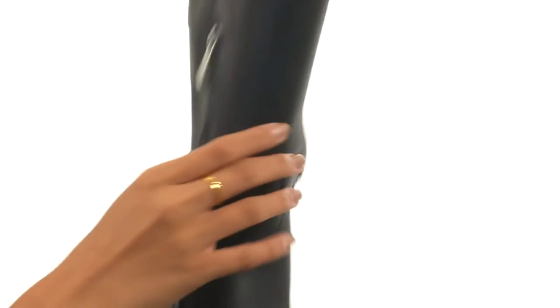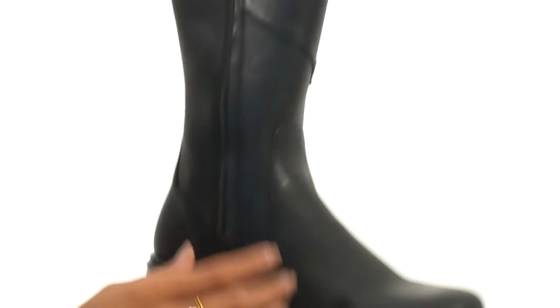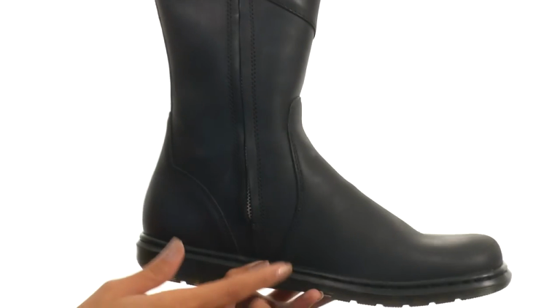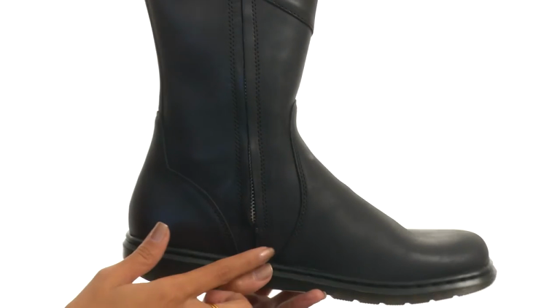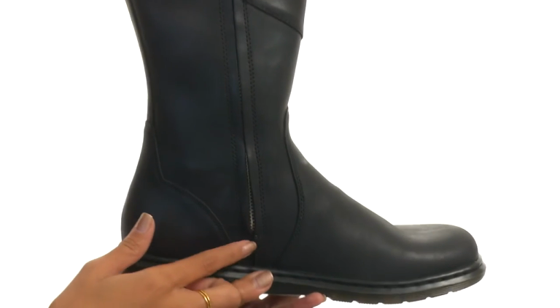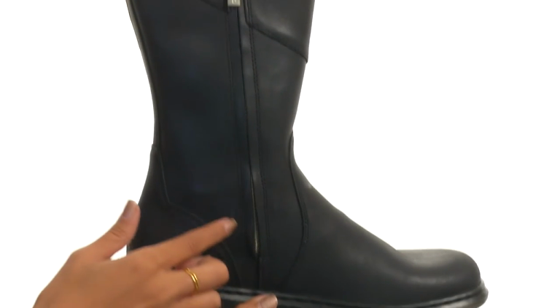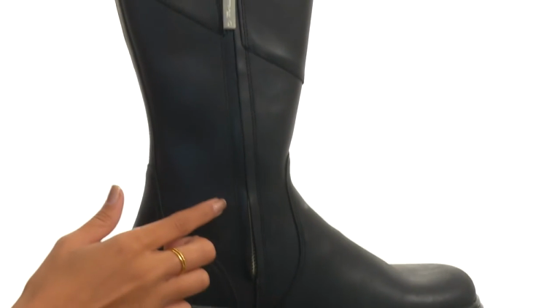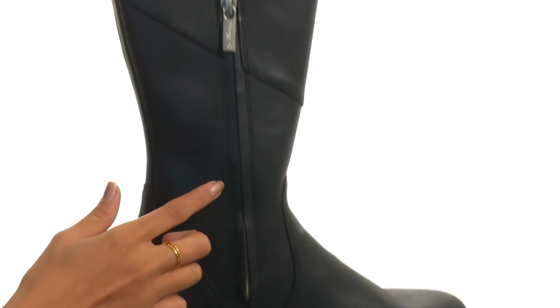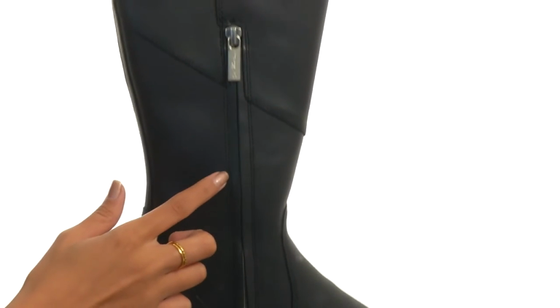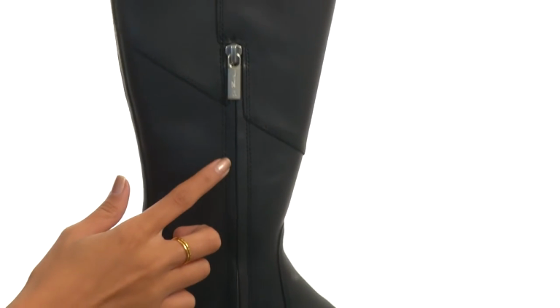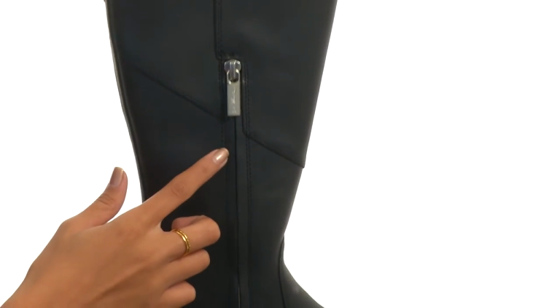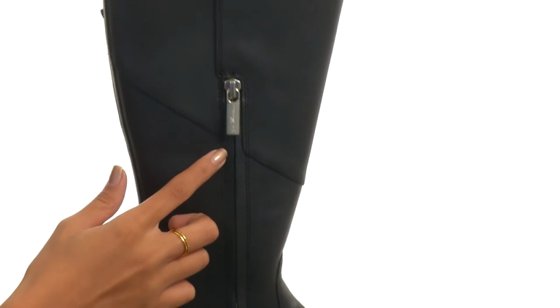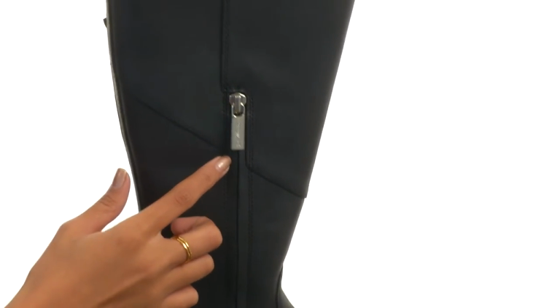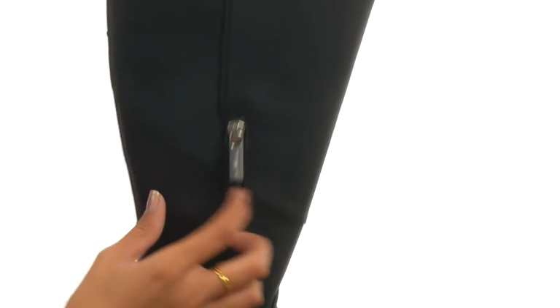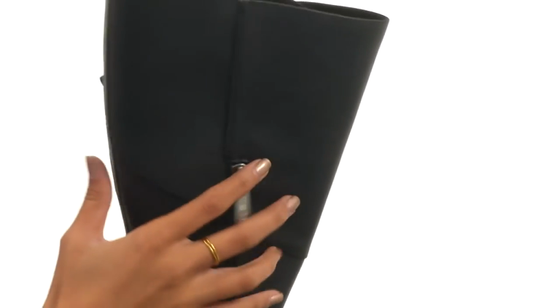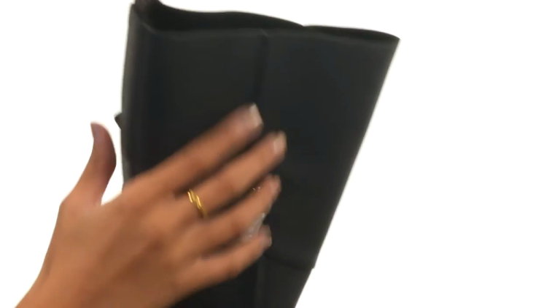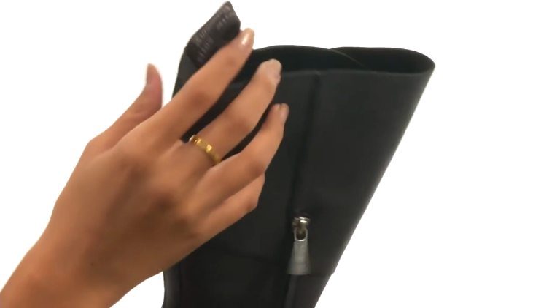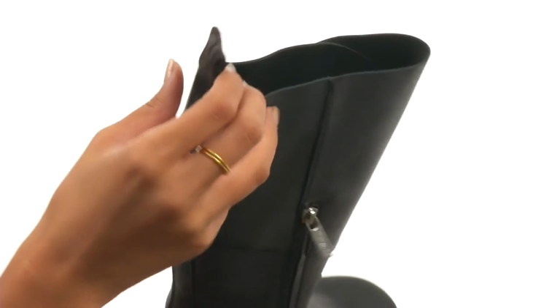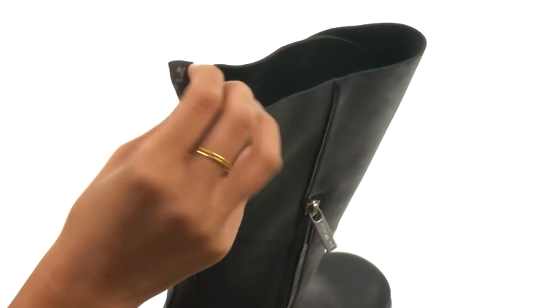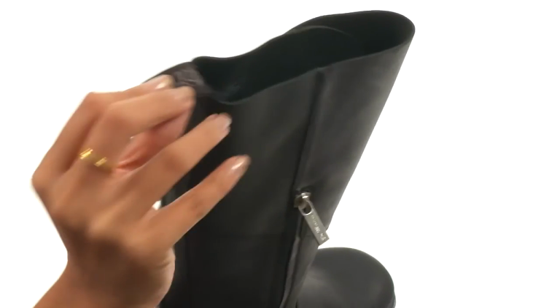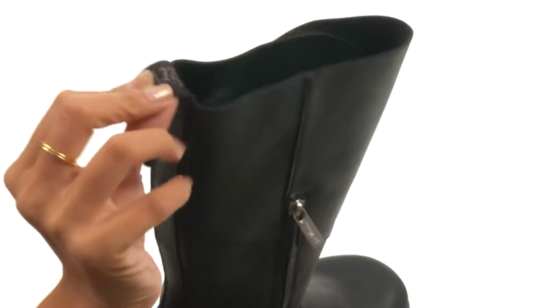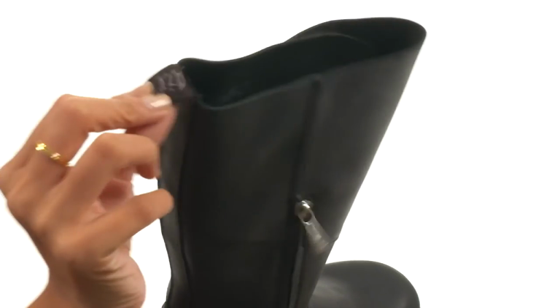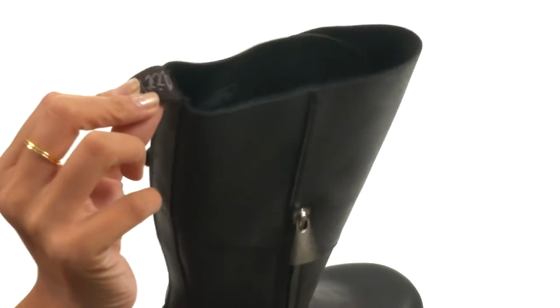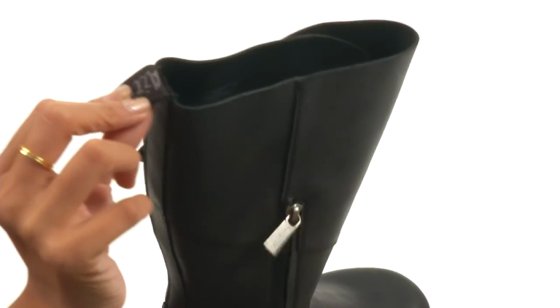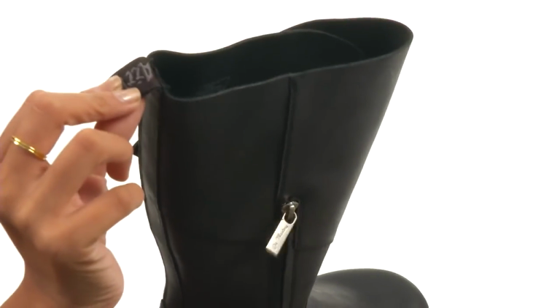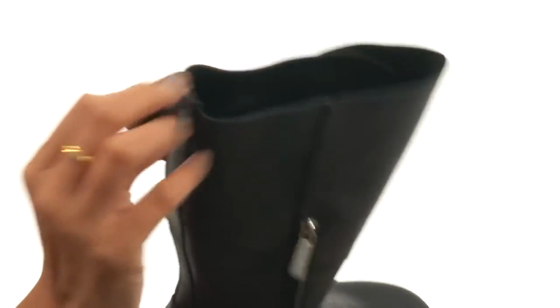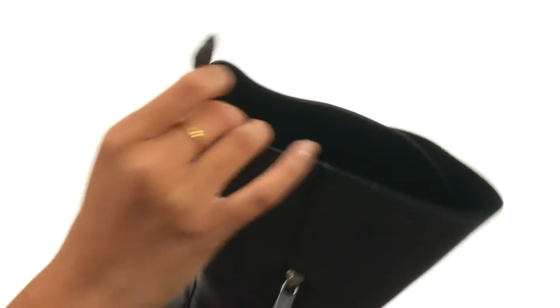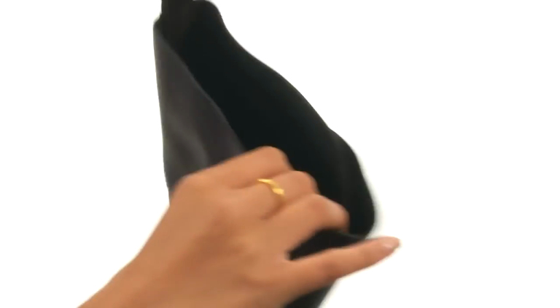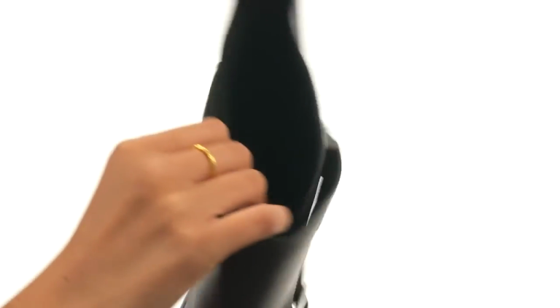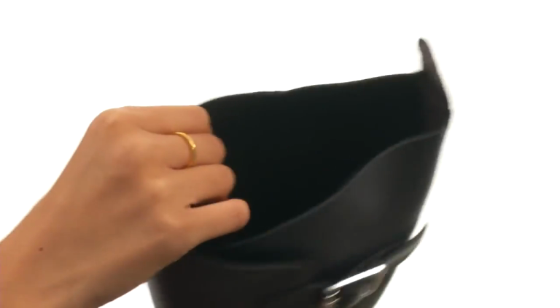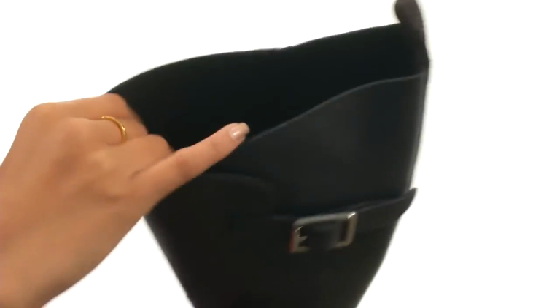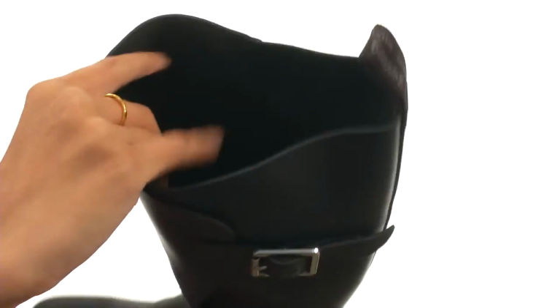Along the instep there is a partial side zip closure to give you easier on and off wear. You even have a pull tab at the back if you need some extra help with that.